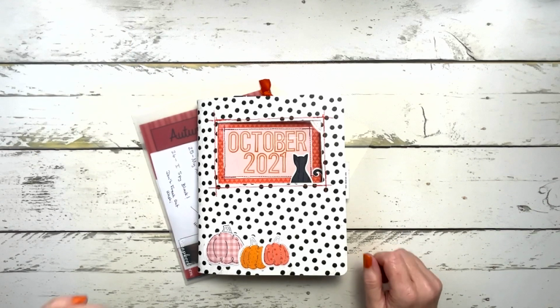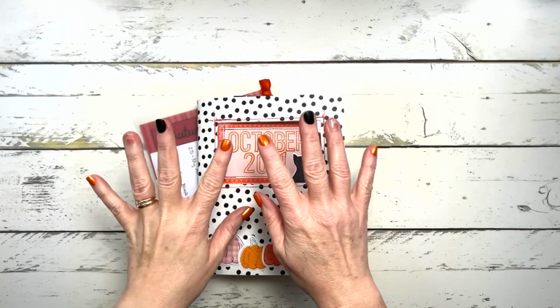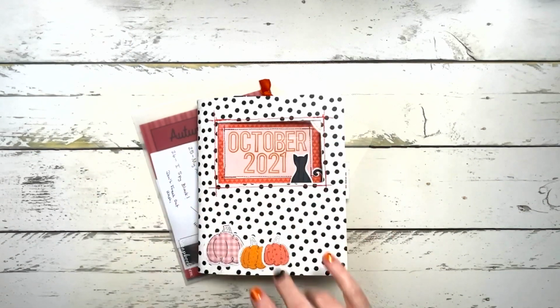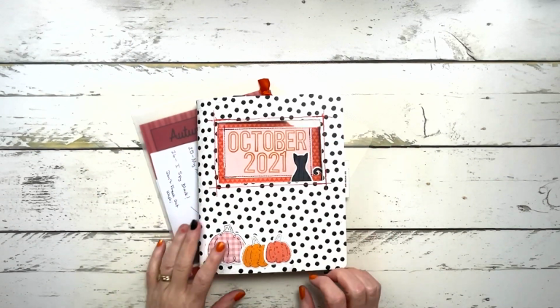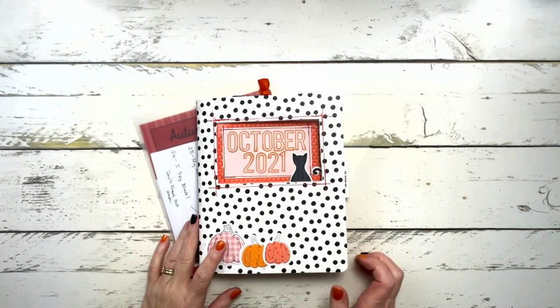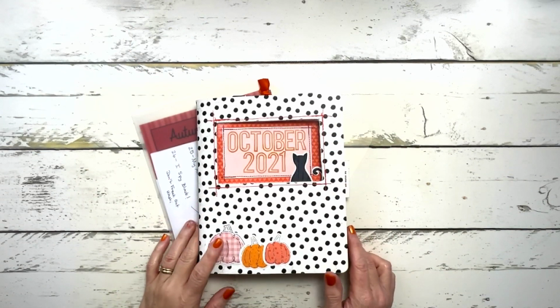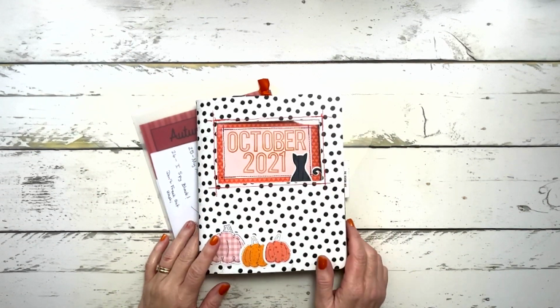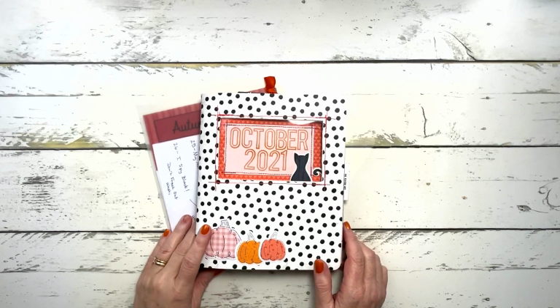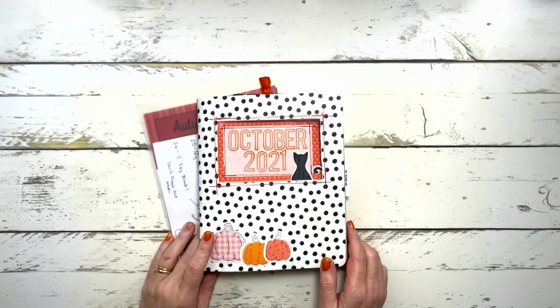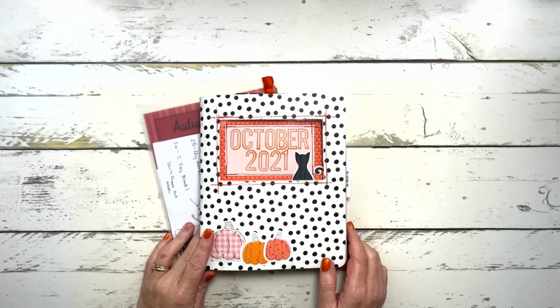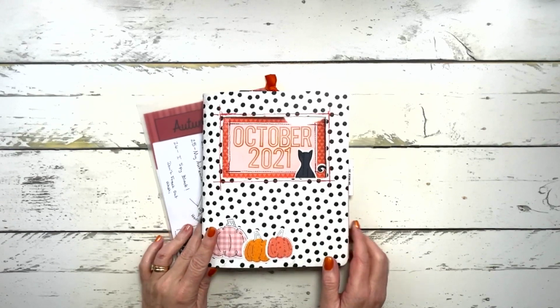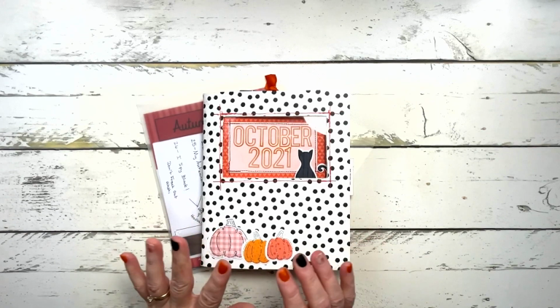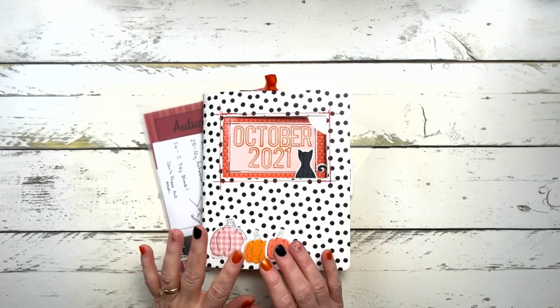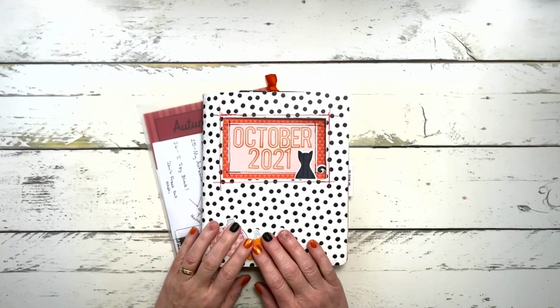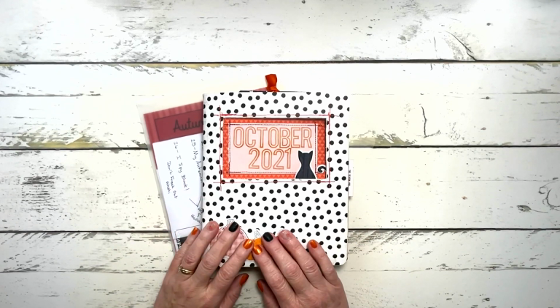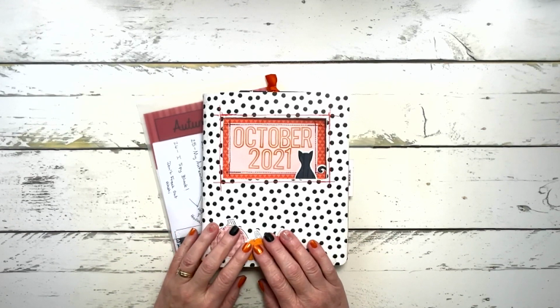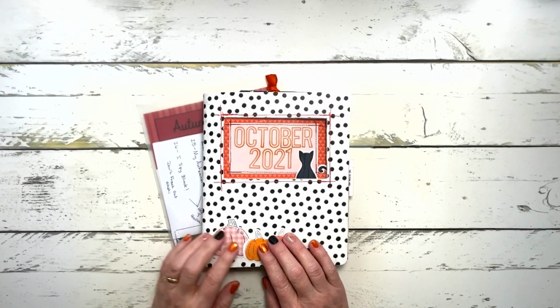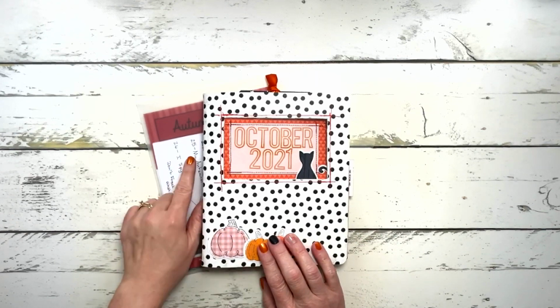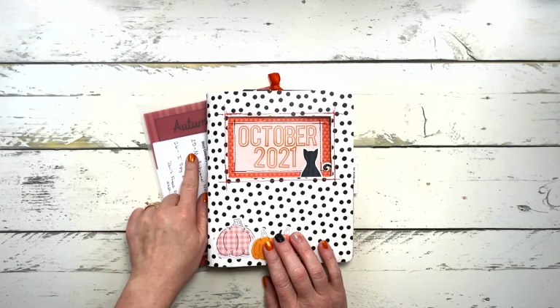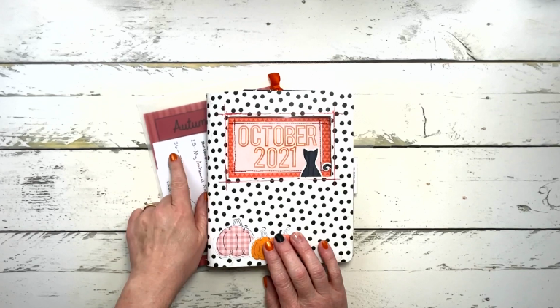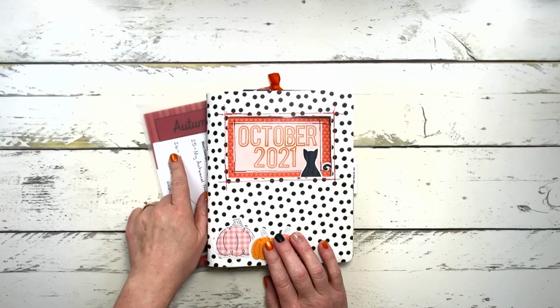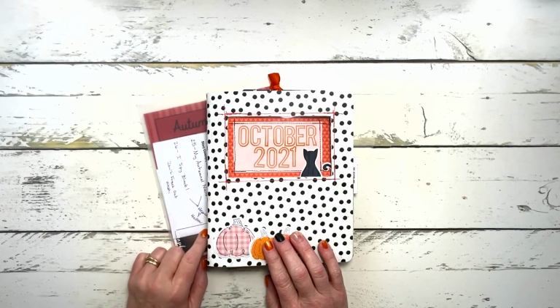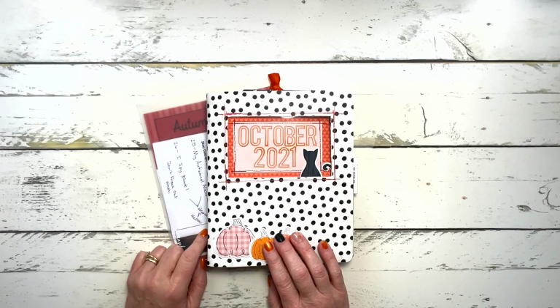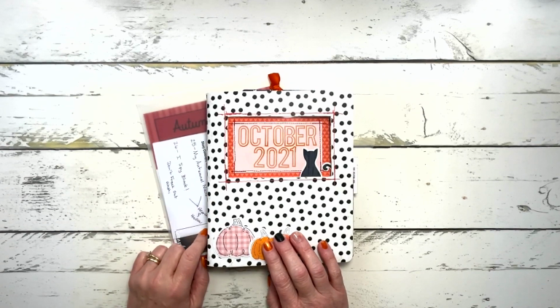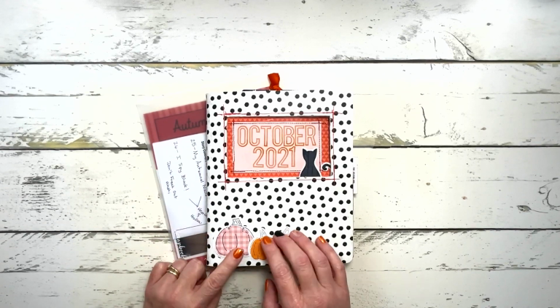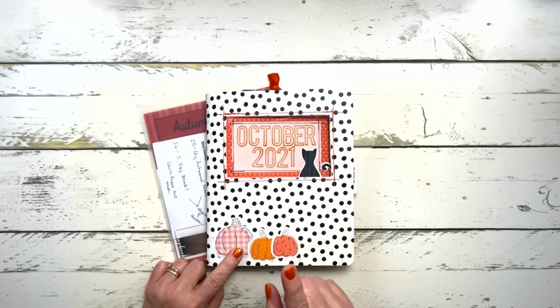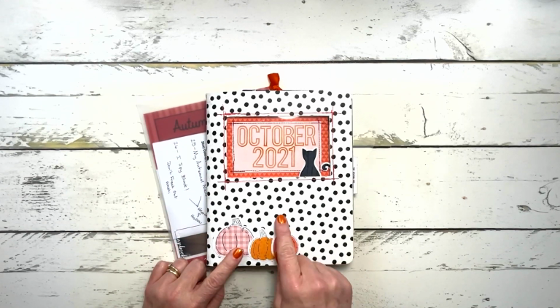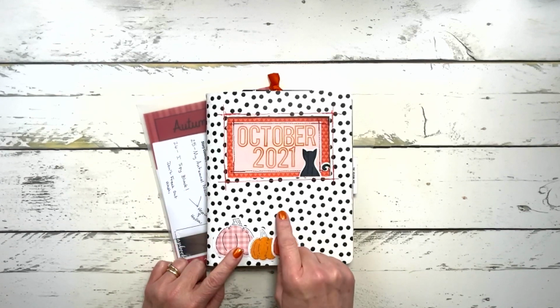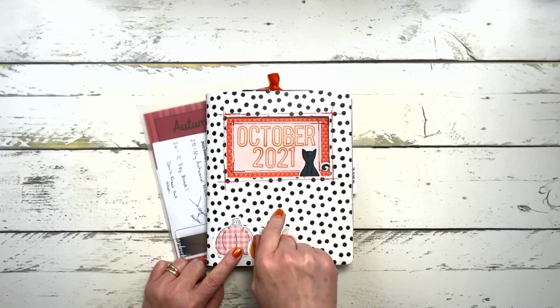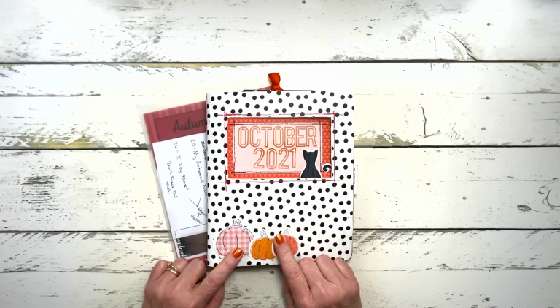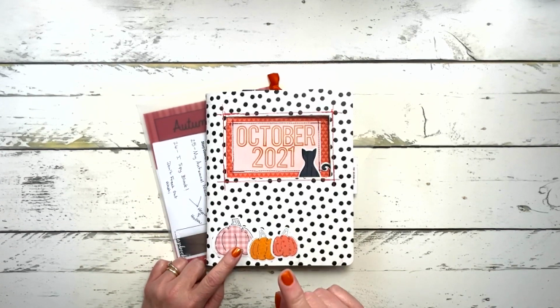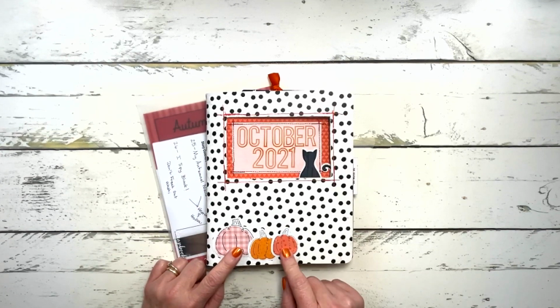Hey y'all, welcome back. This is Michelle from Michelle's Empty Nest and today we are going to do Stories 25 and 26 in my October Daily 2021 album.